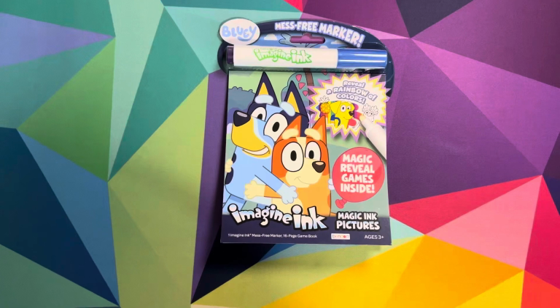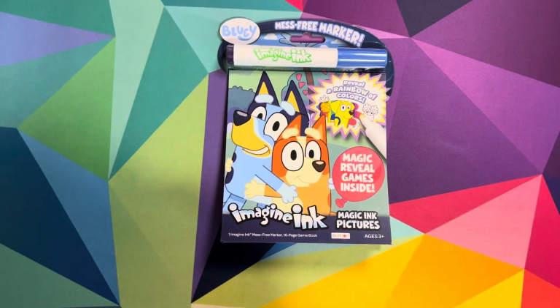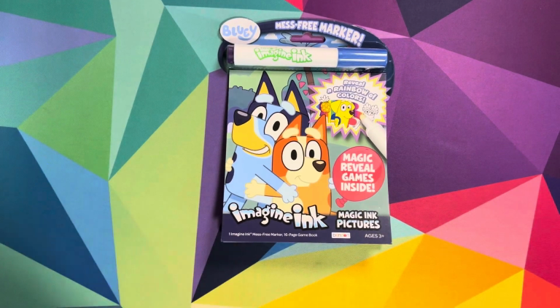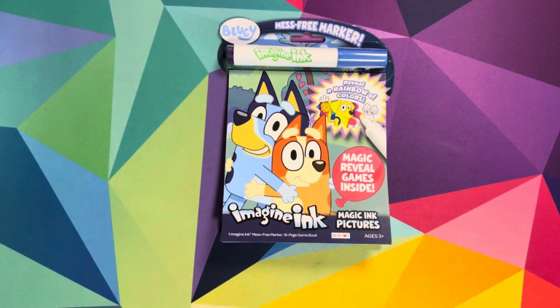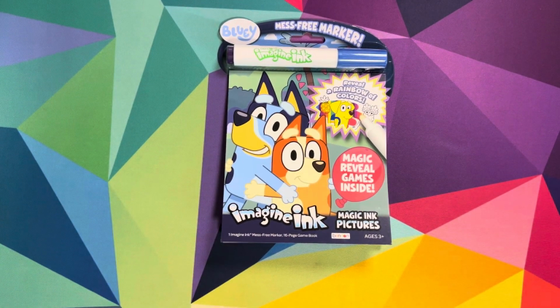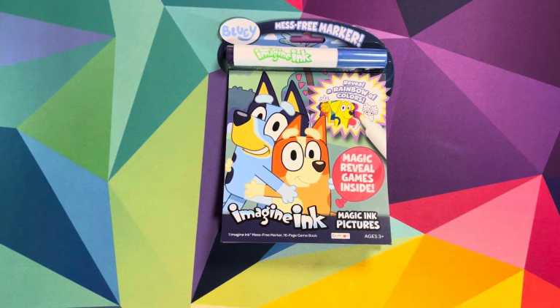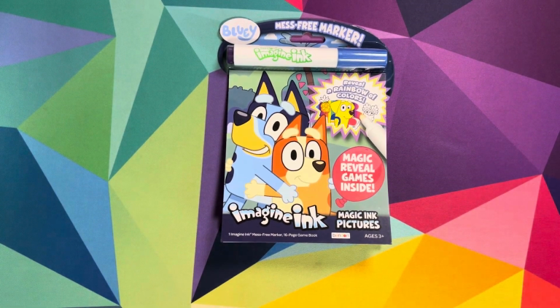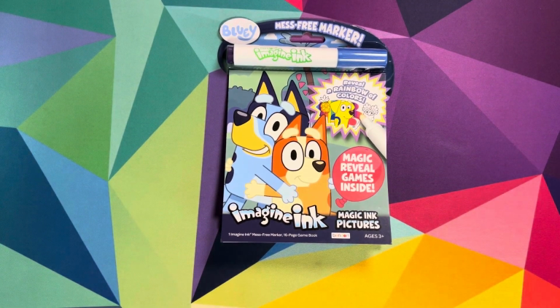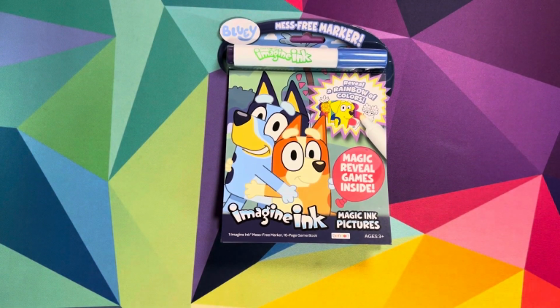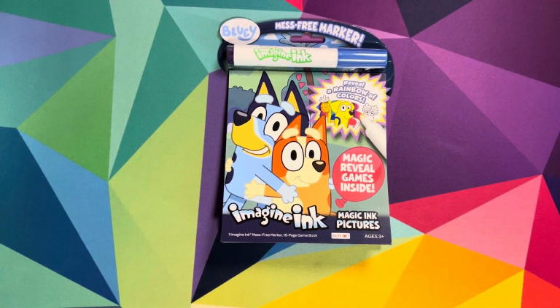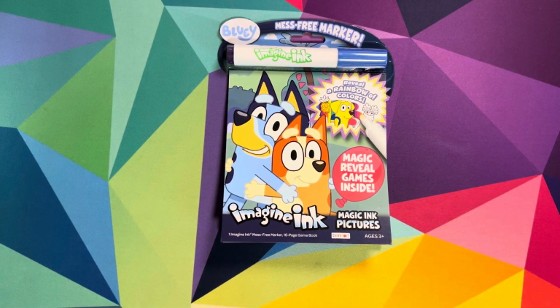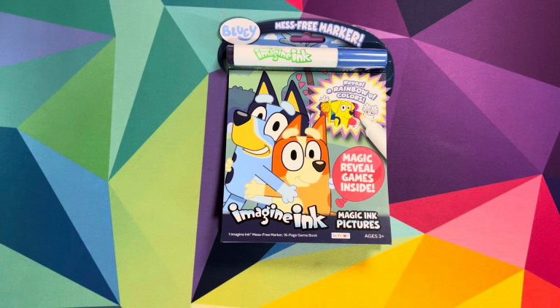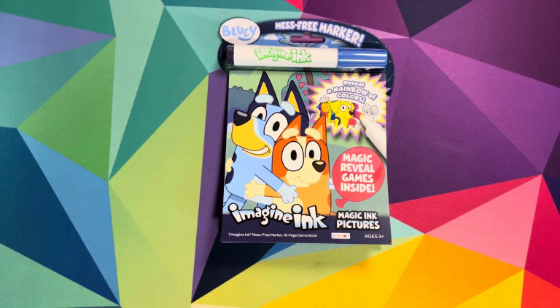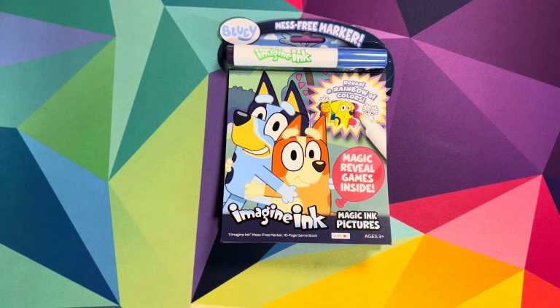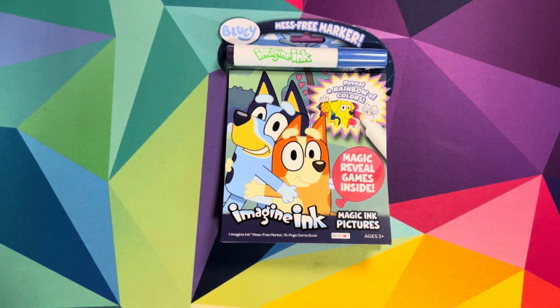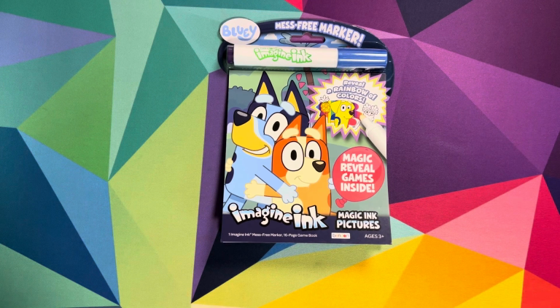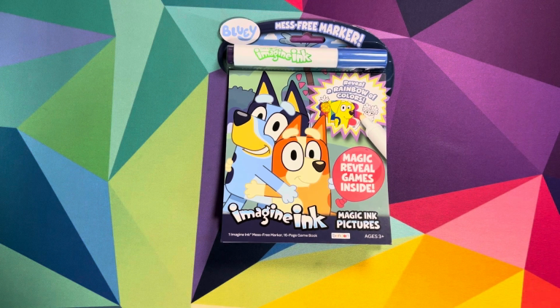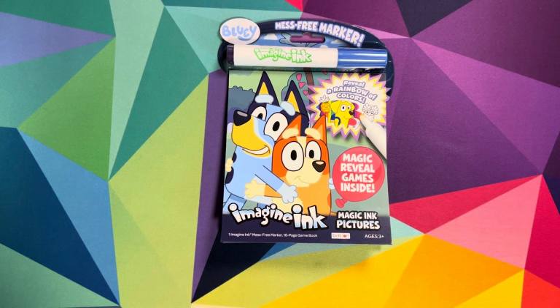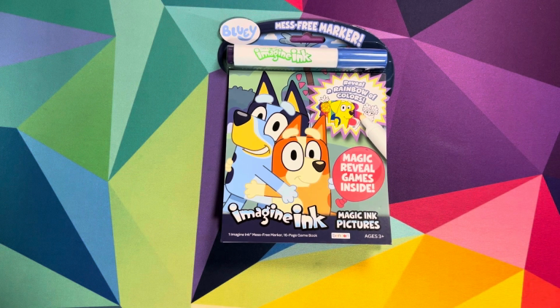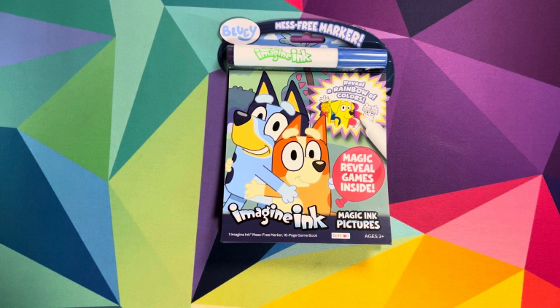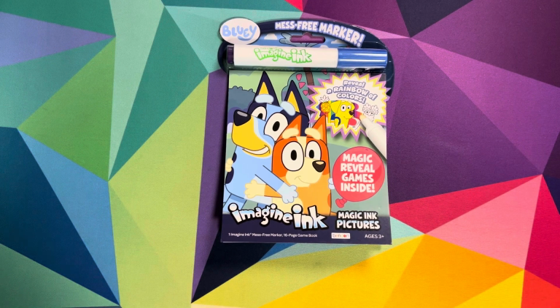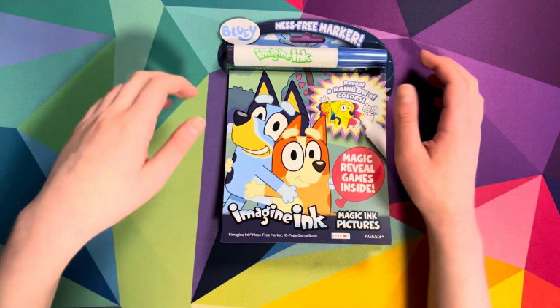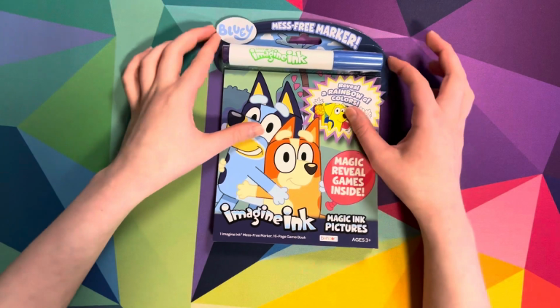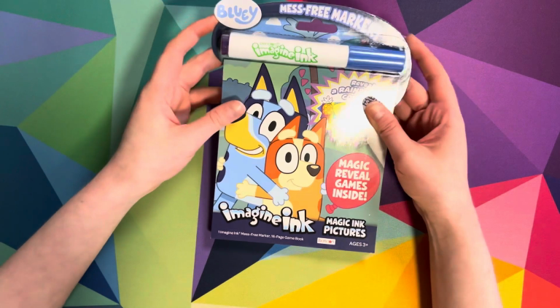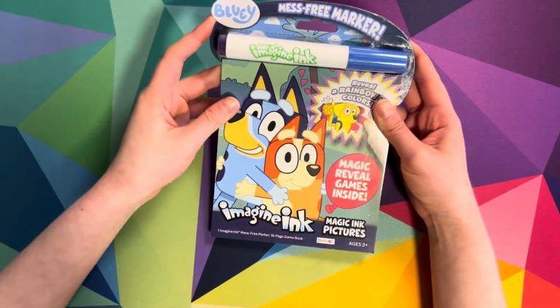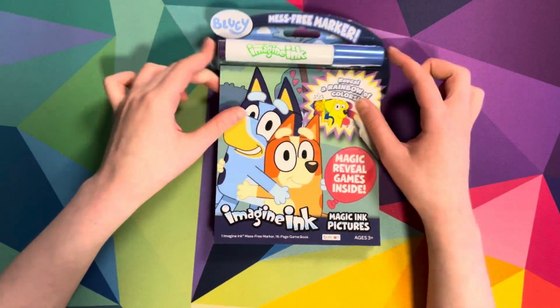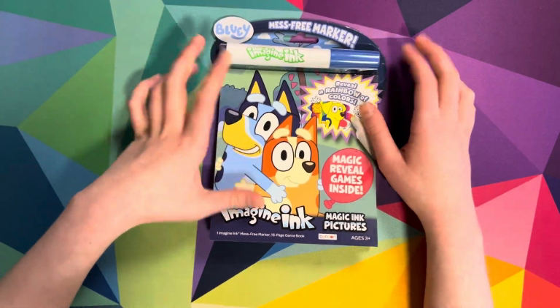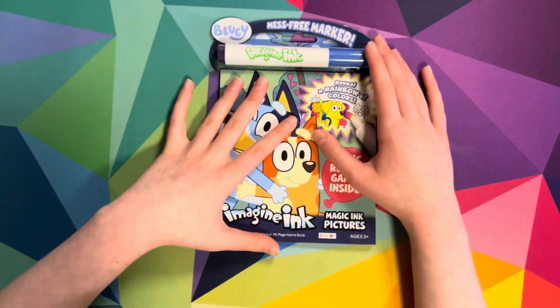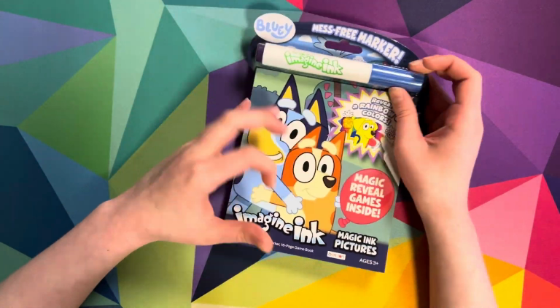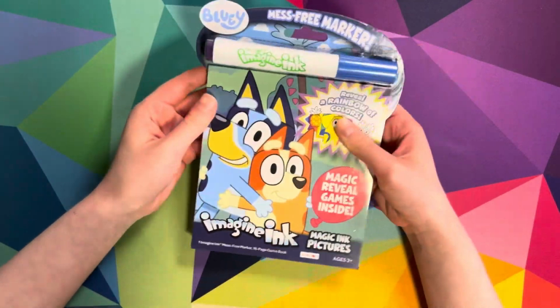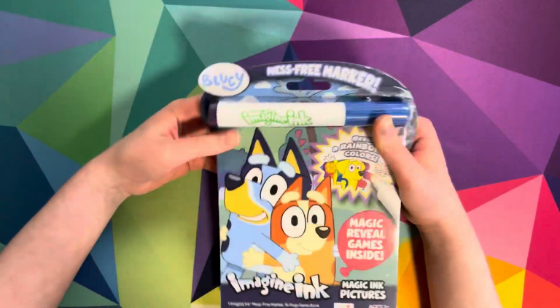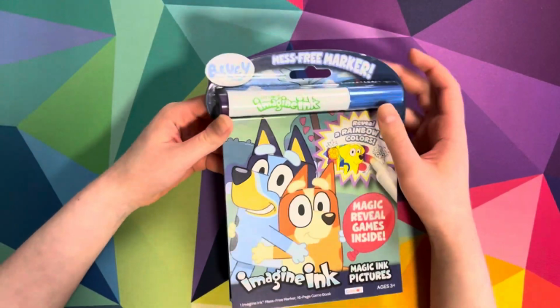Hello everyone, welcome back to Sydney and Starlet, and if you're new here, welcome. Enjoy the videos. So today me and Sydney are going to be coloring in this Bluey mess-free coloring book, so let's begin.